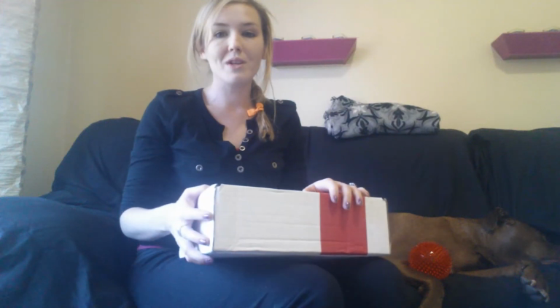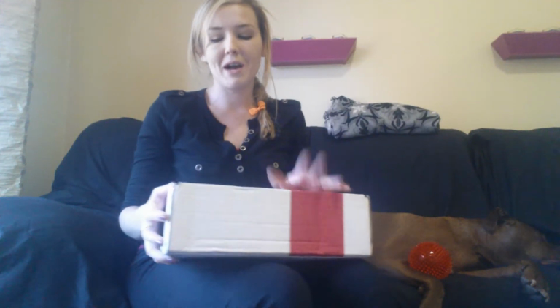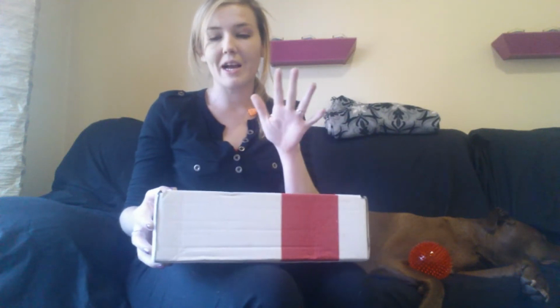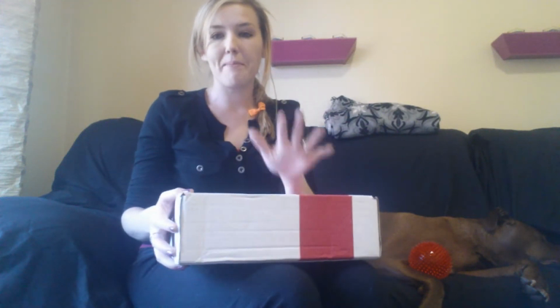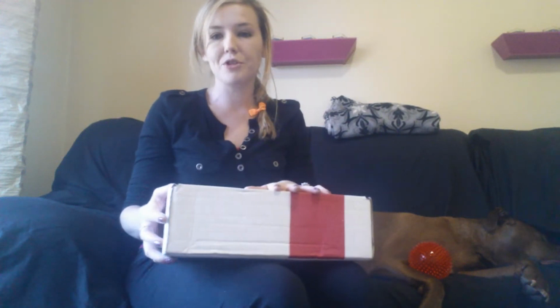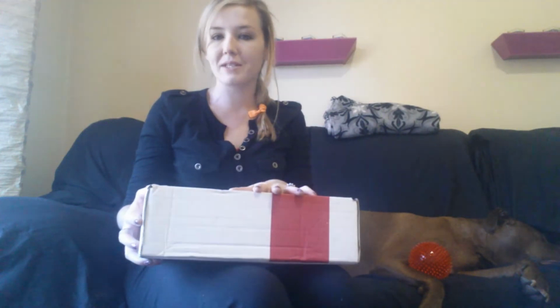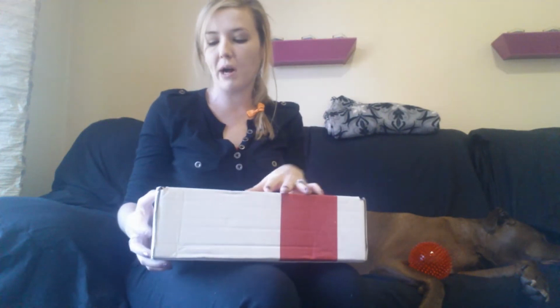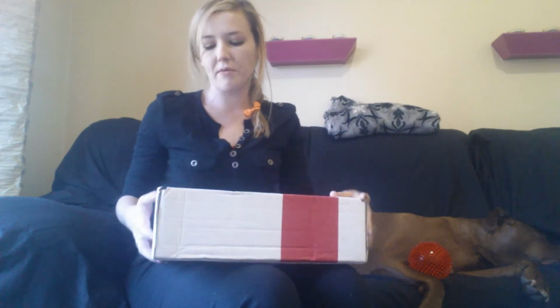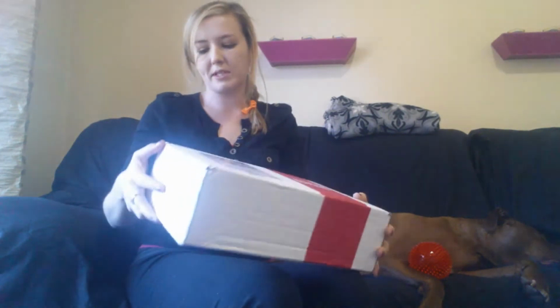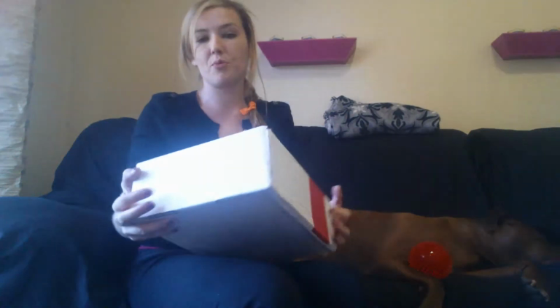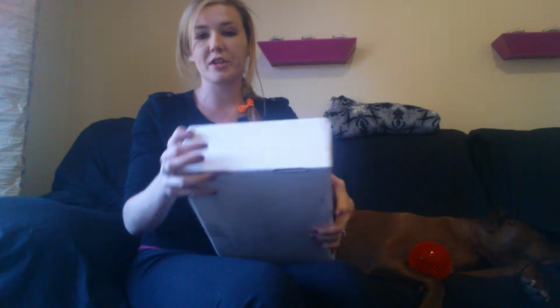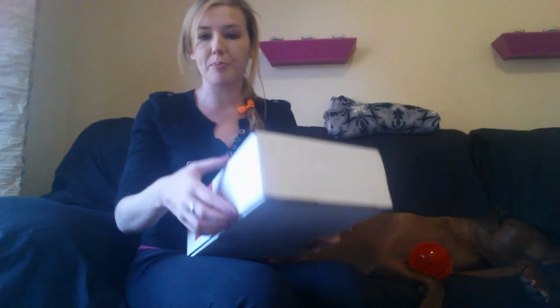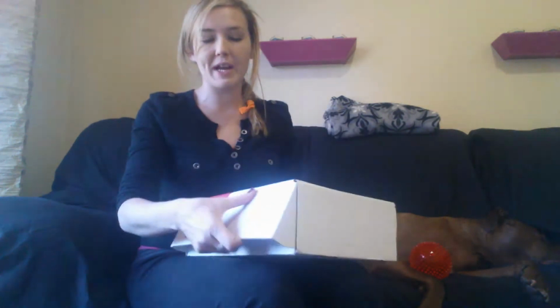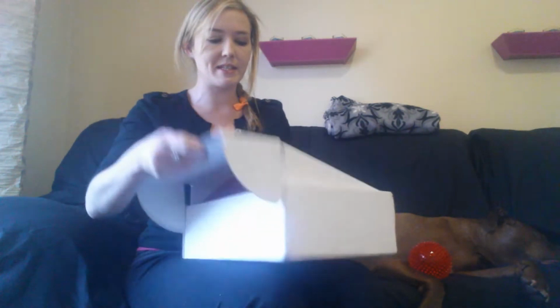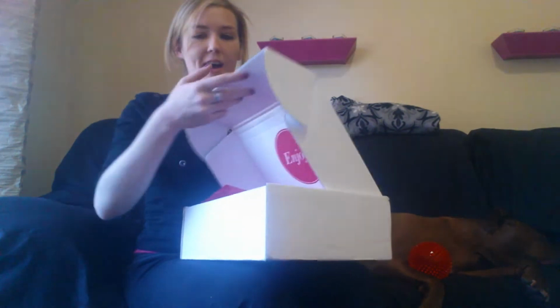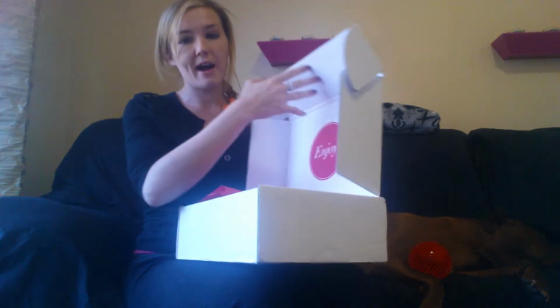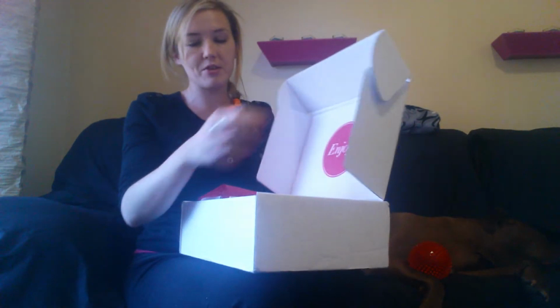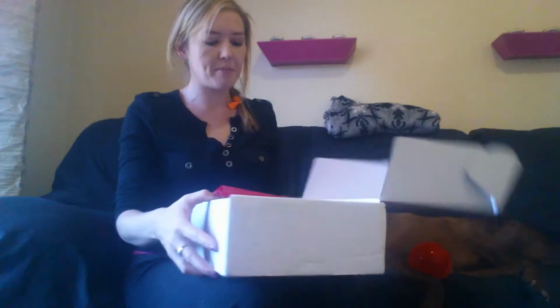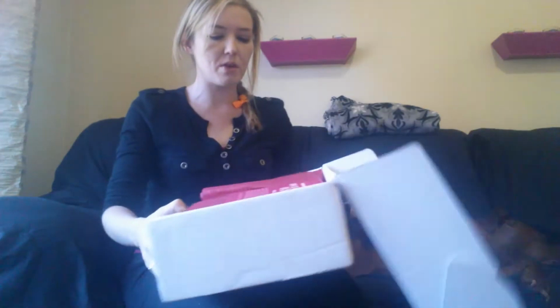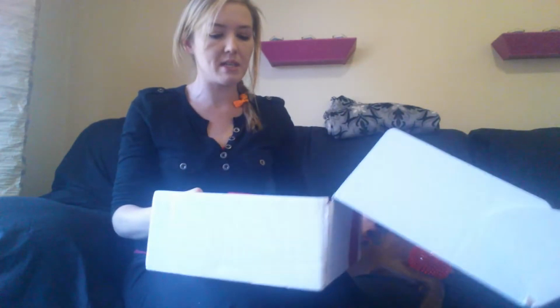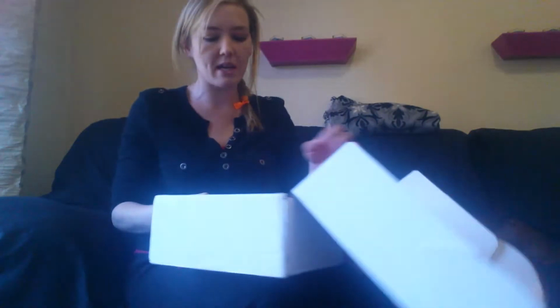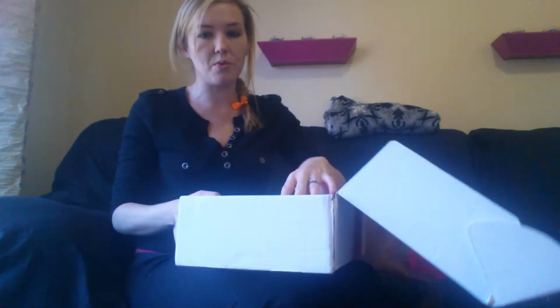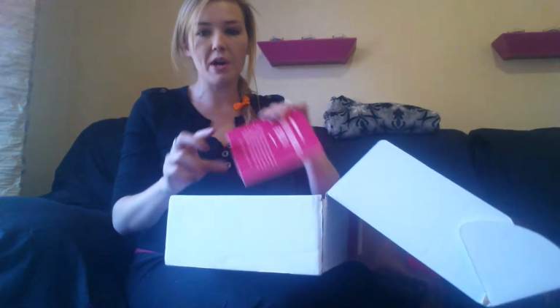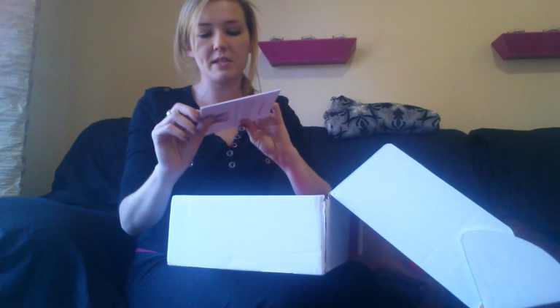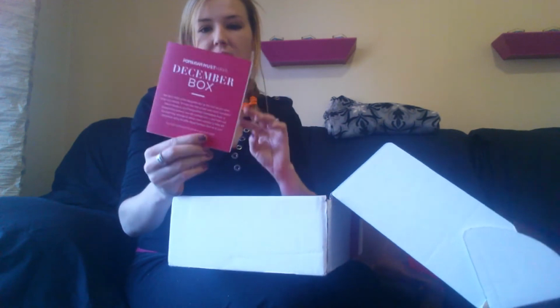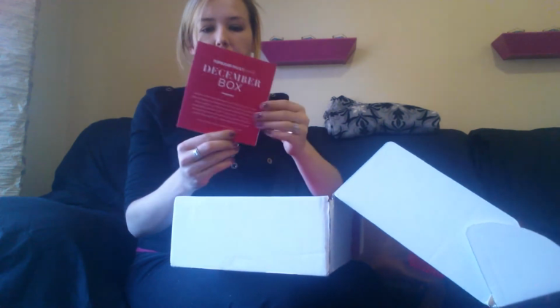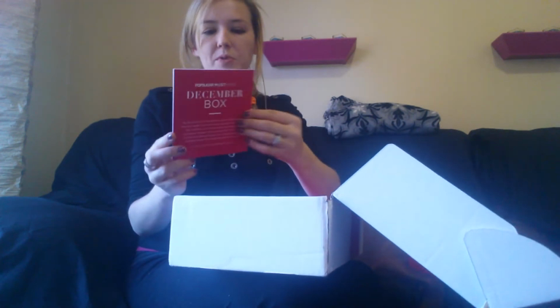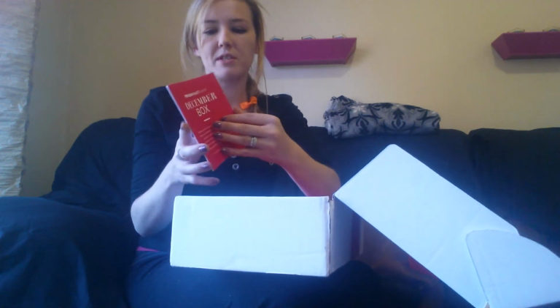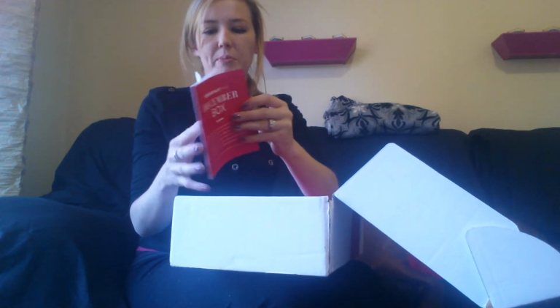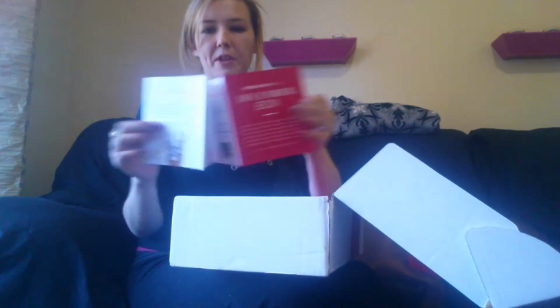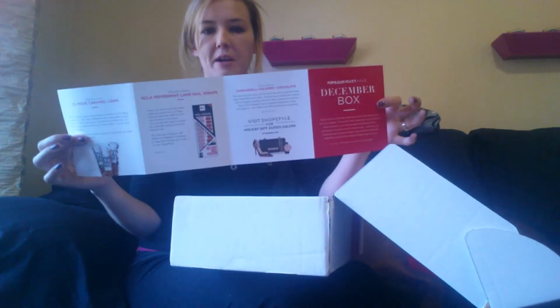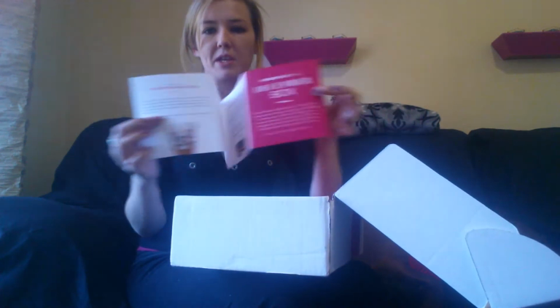What's up guys, I got my PopSugar Must-Have box for December. We're just going to jump right into this. I haven't looked at it yet, so I'm seeing this as you are. This is the December box, which is their little pamphlet that comes with it.